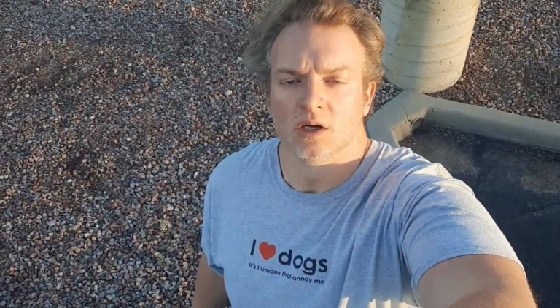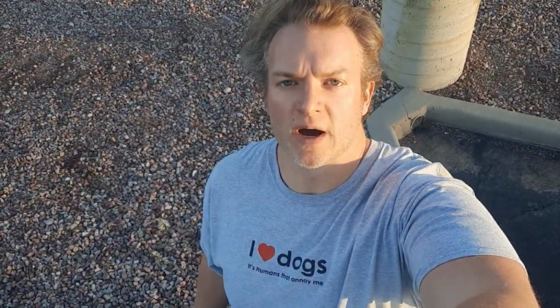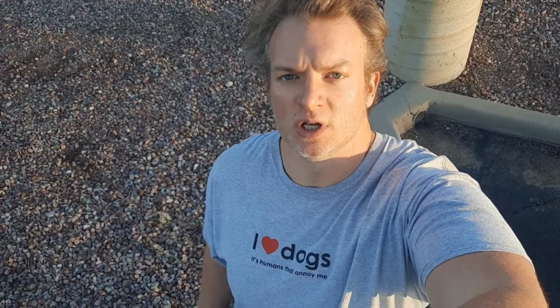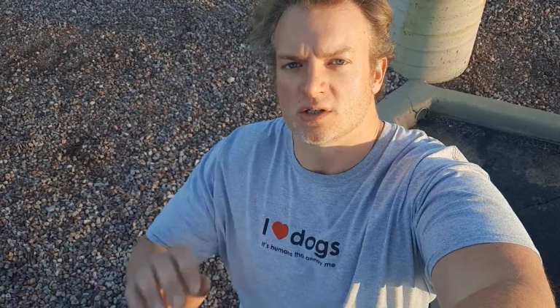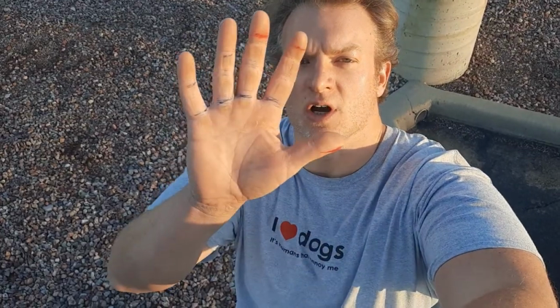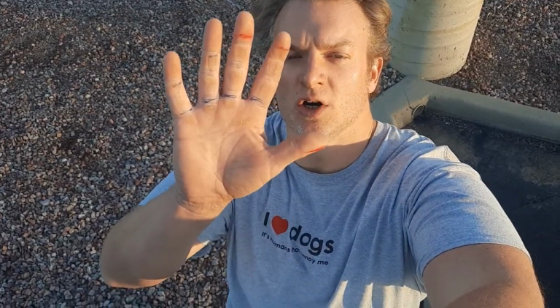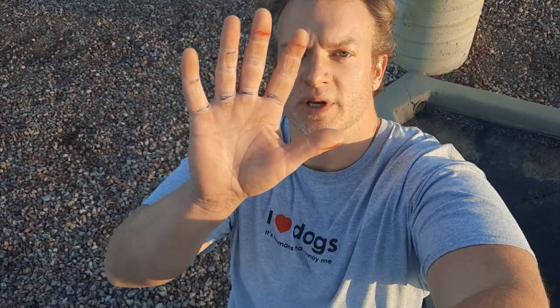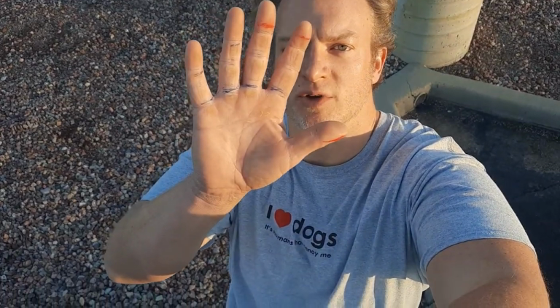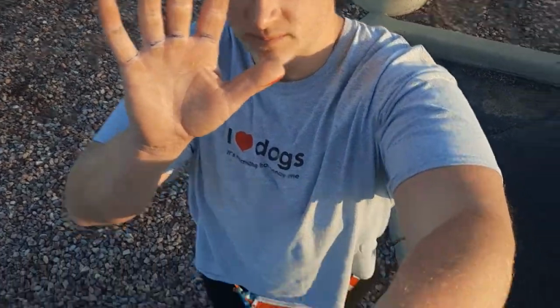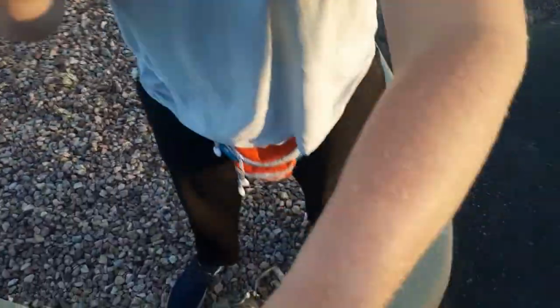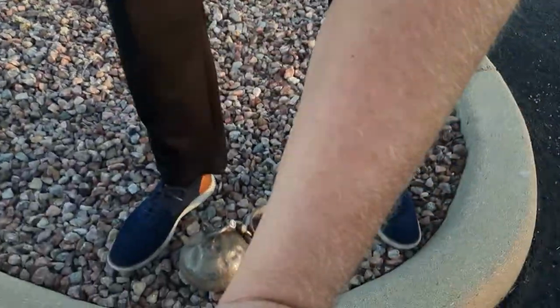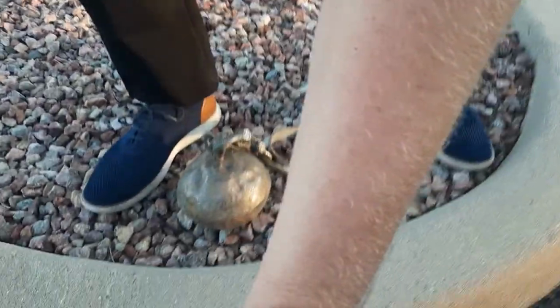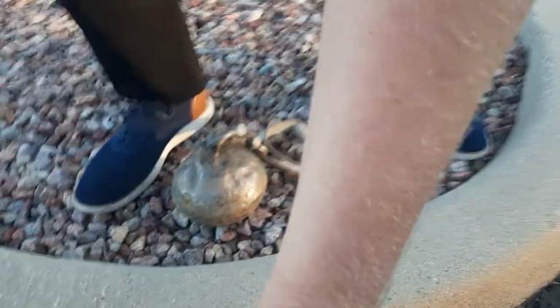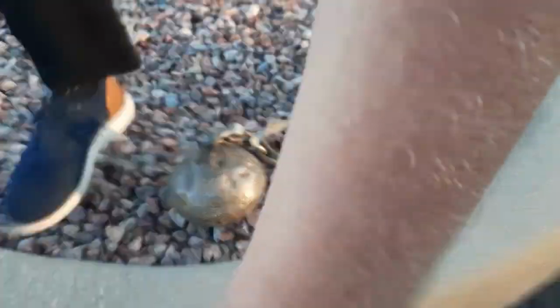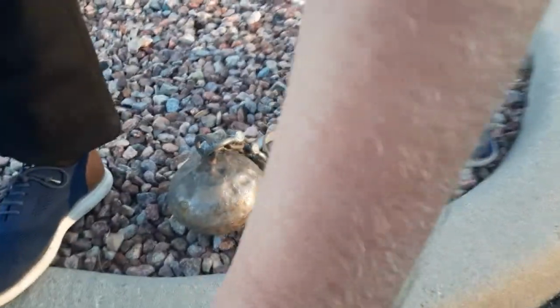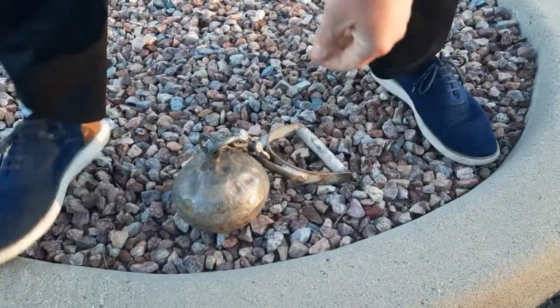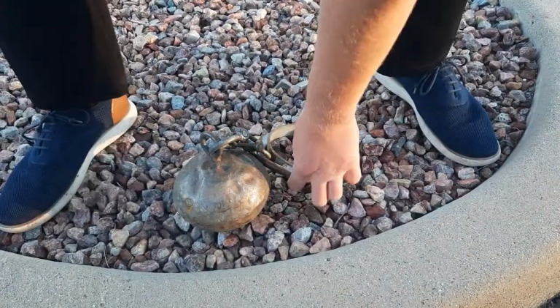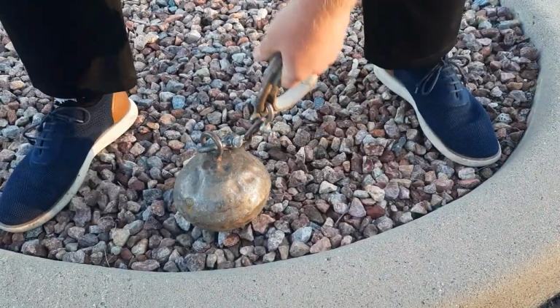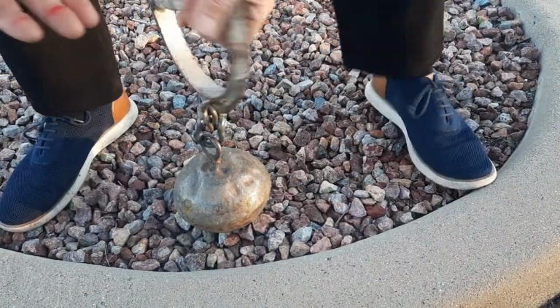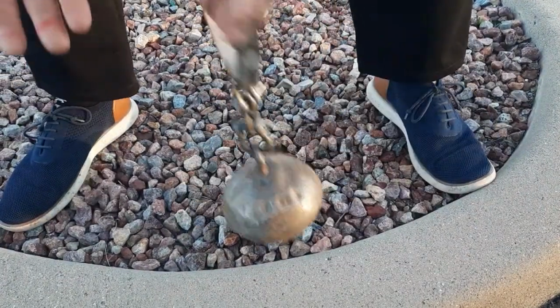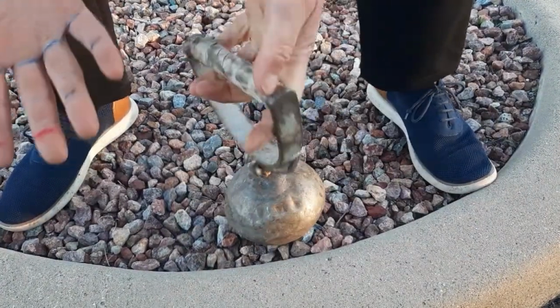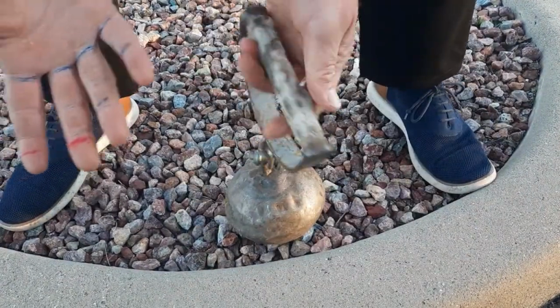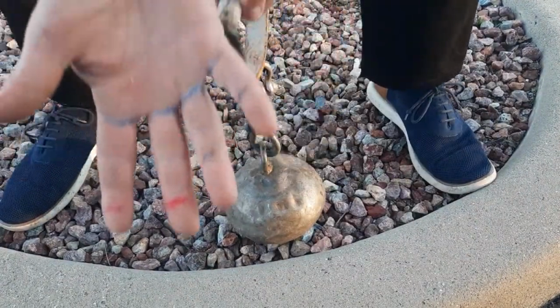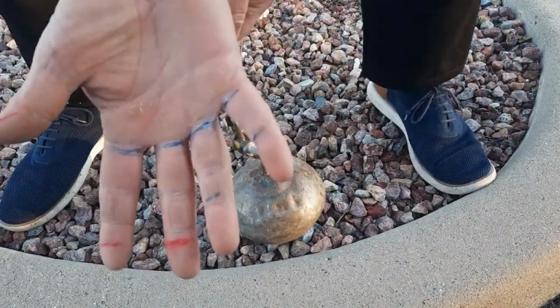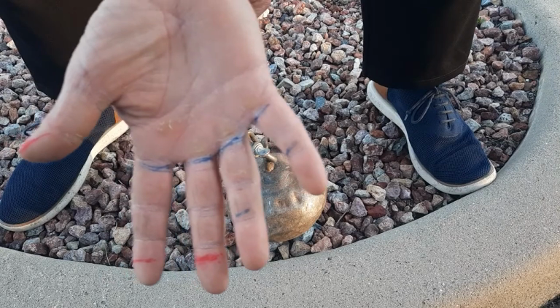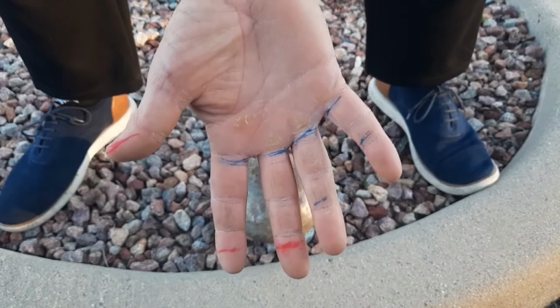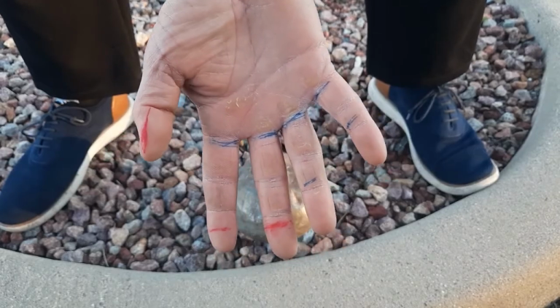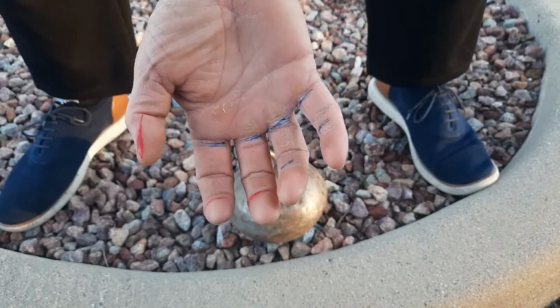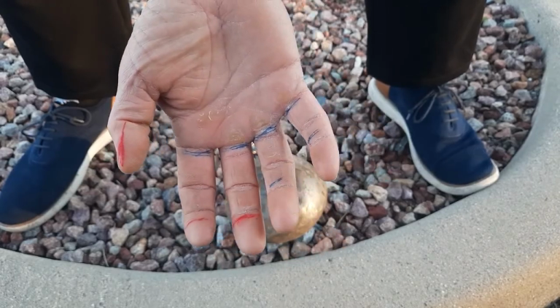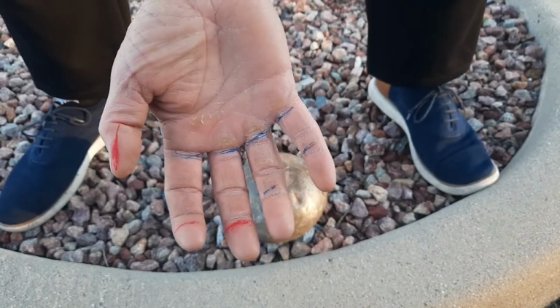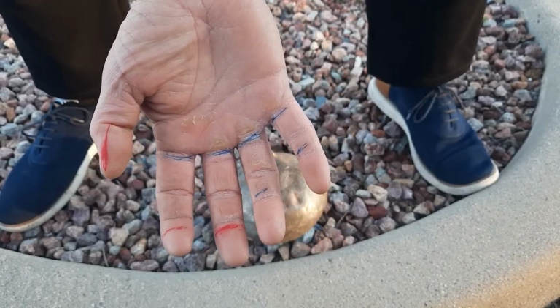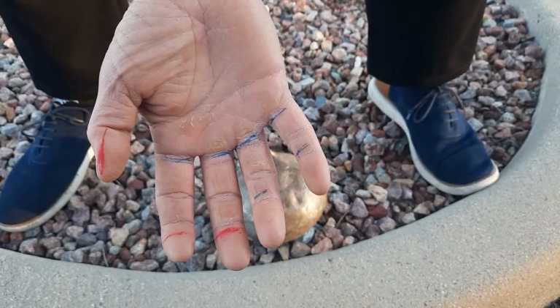Let's talk about hook gripping a heavyweight. This can be used on the highland games implements or barbells. I have some colored marks on my hand to try to note contact points that I want to make.